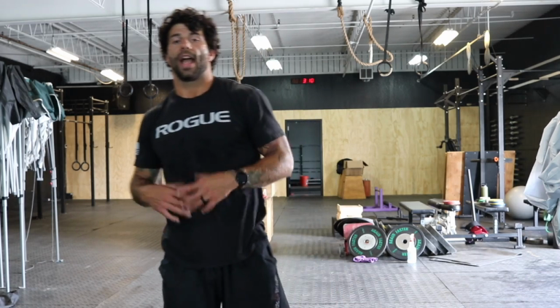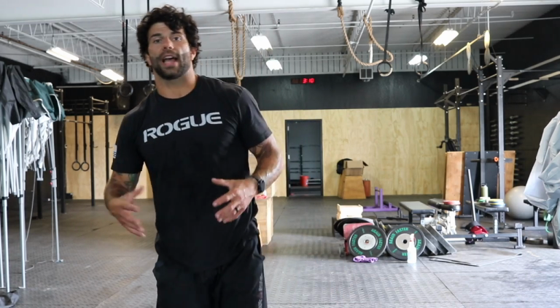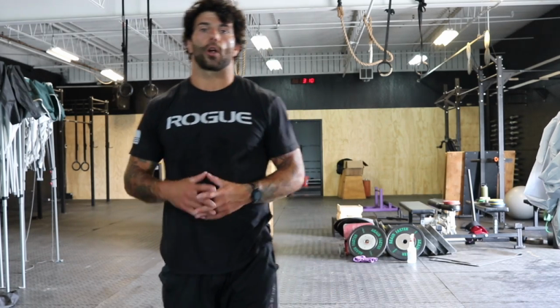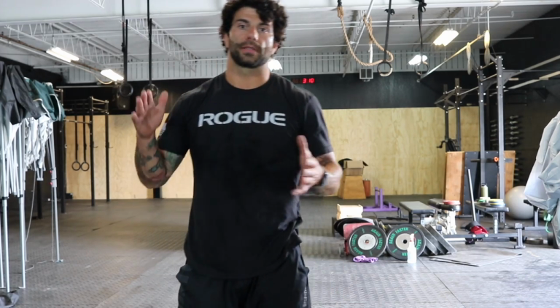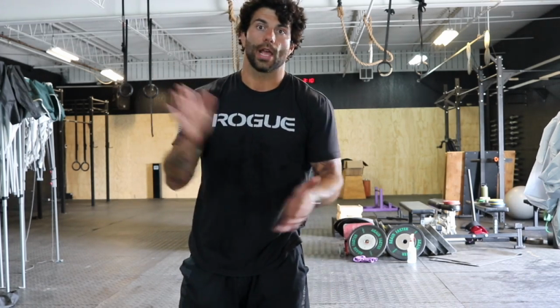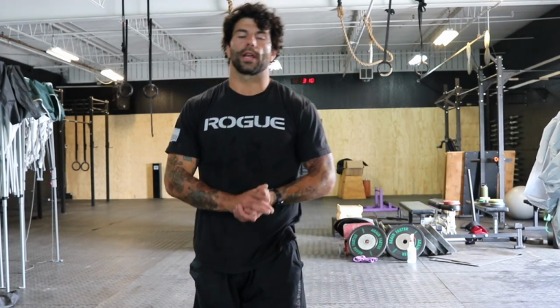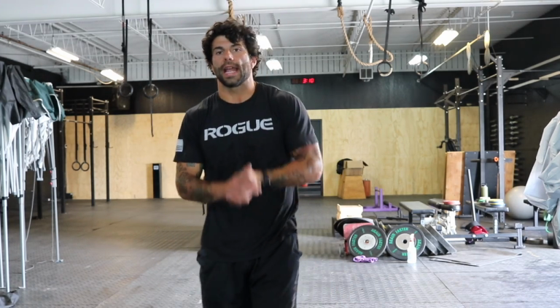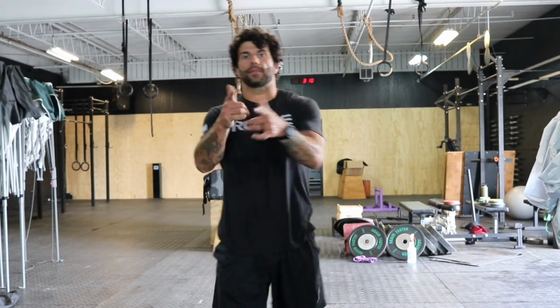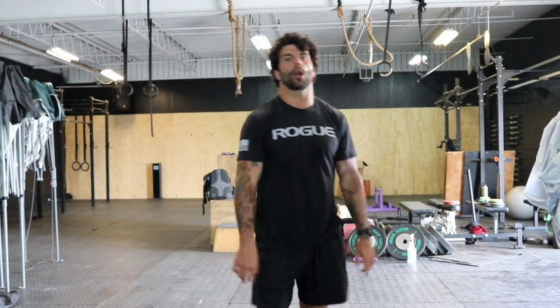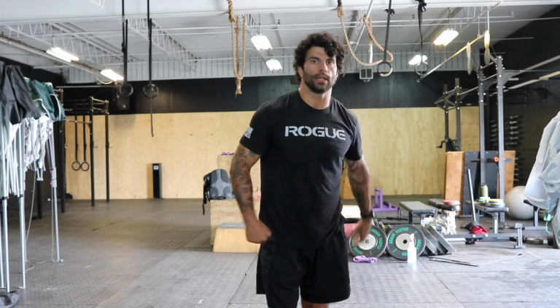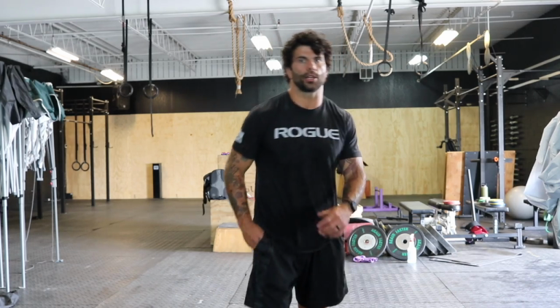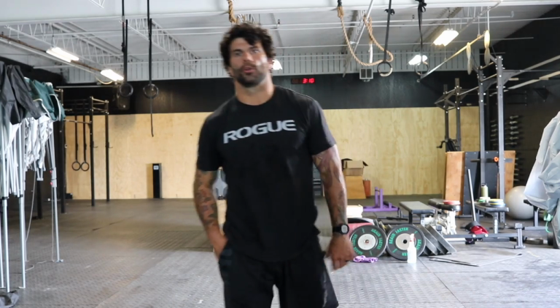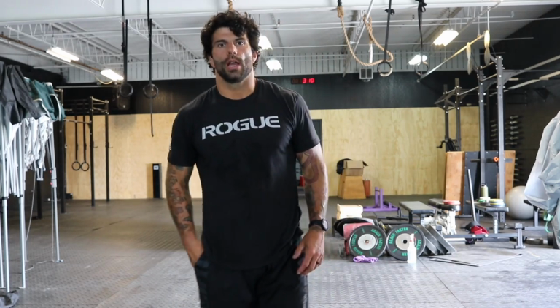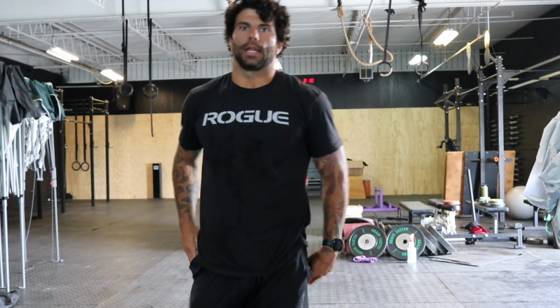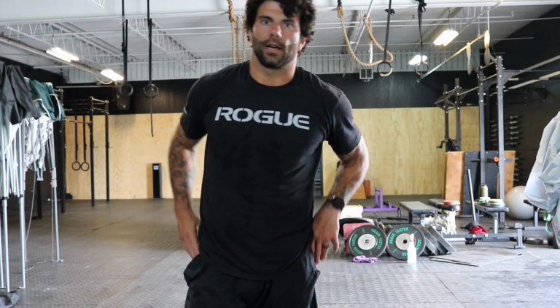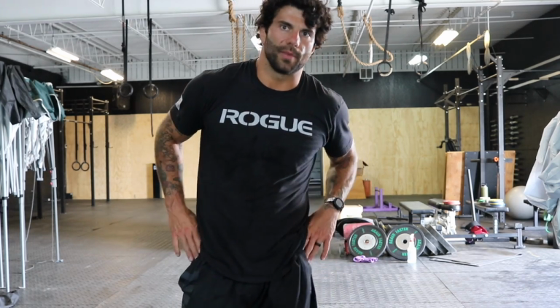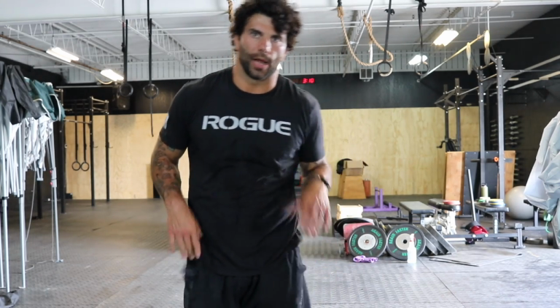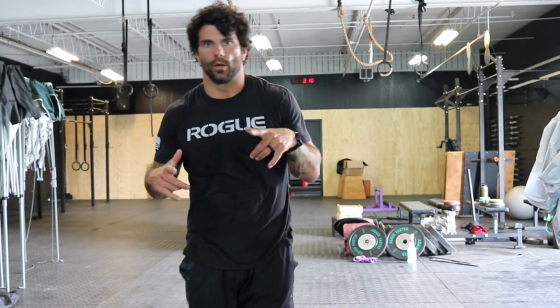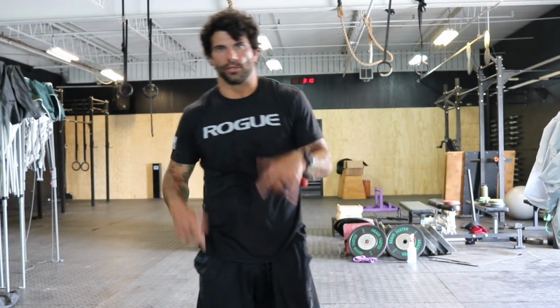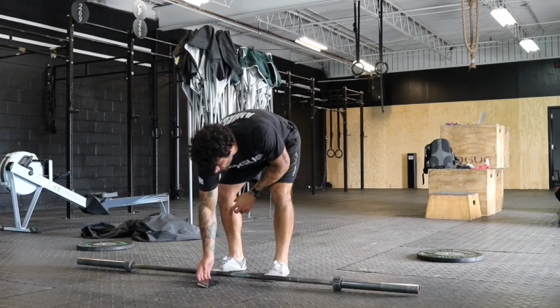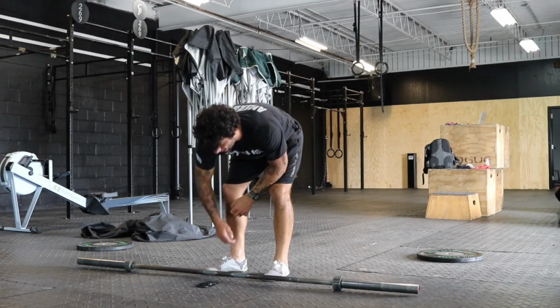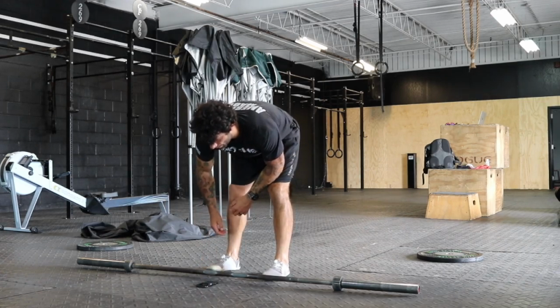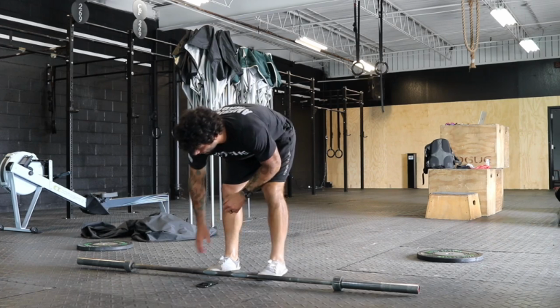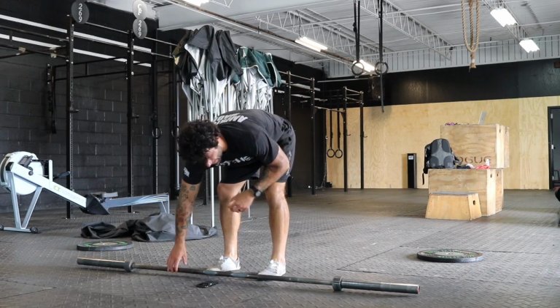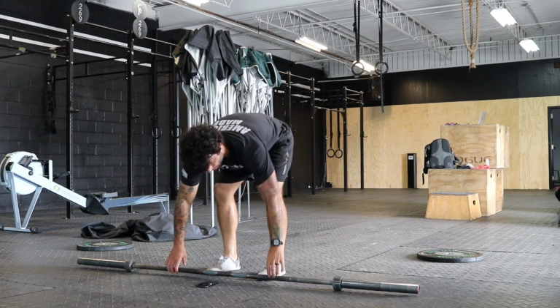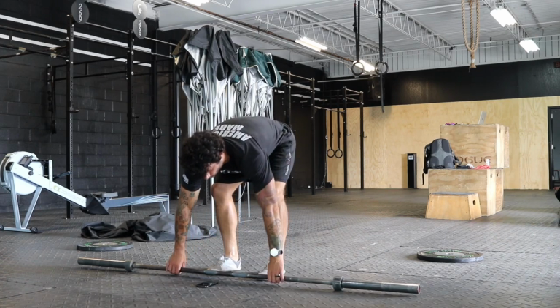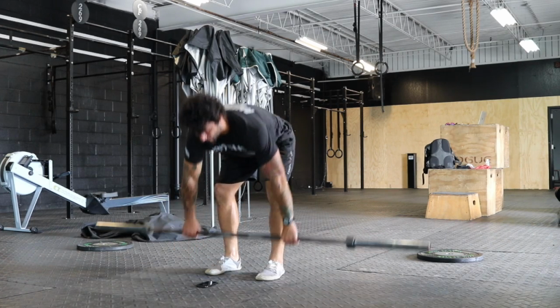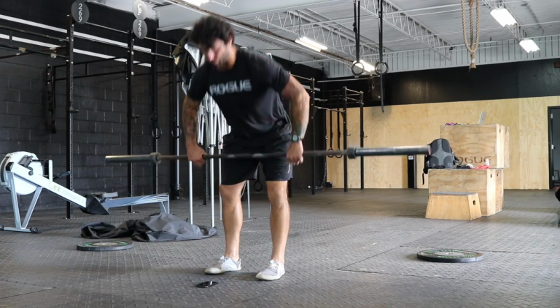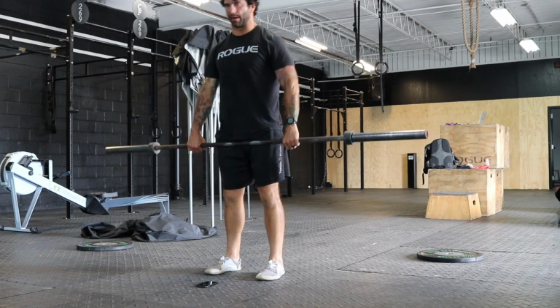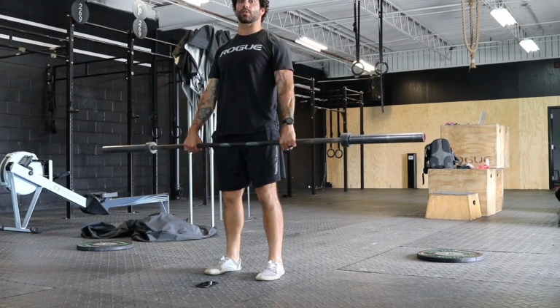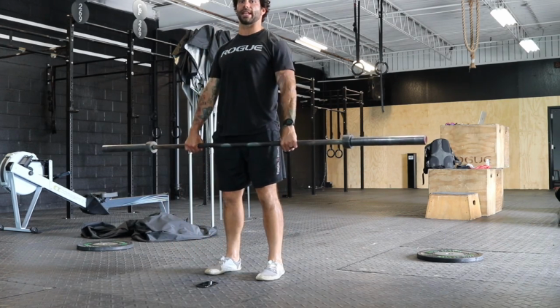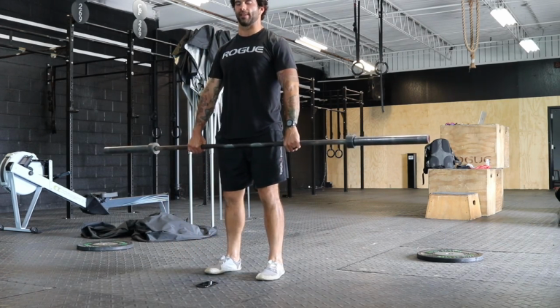After that, for our warm-up today, we're gonna need an empty barbell. We're gonna go through a lot of movement and prep, so let's do it. Today's barbell warm-up, we're gonna begin with four of each movement. First, Romanian deadlift.